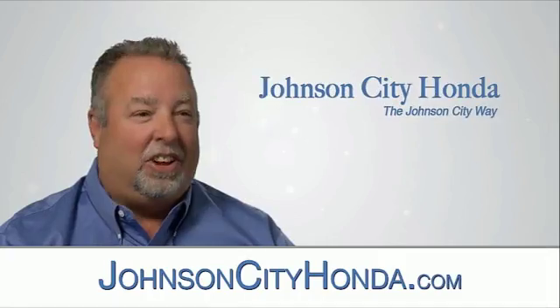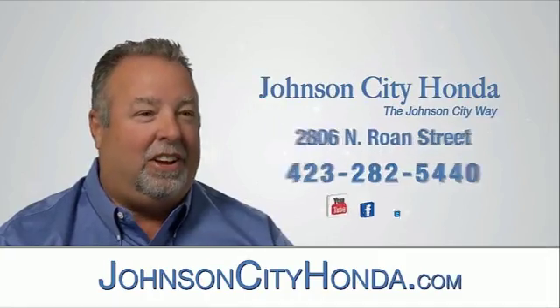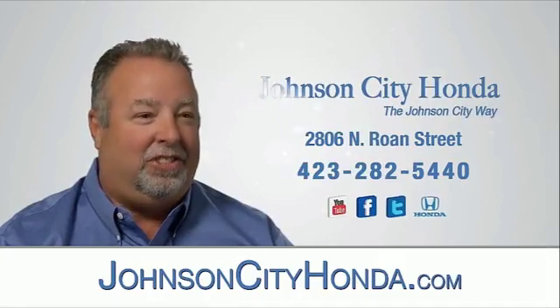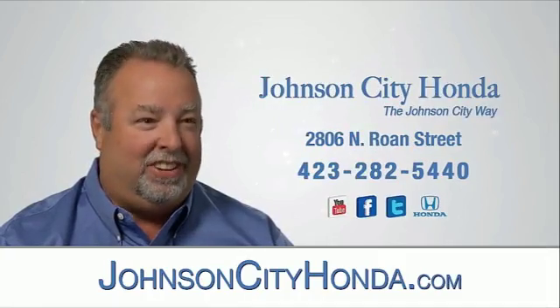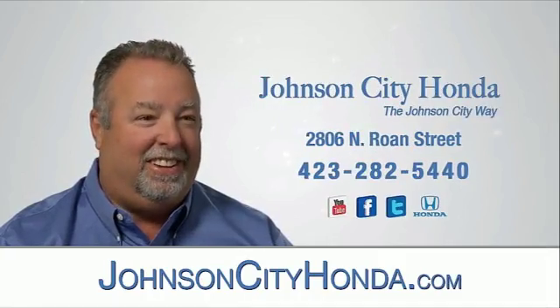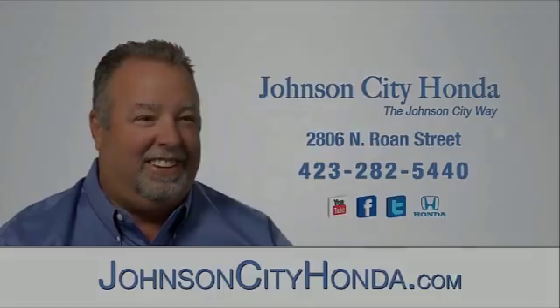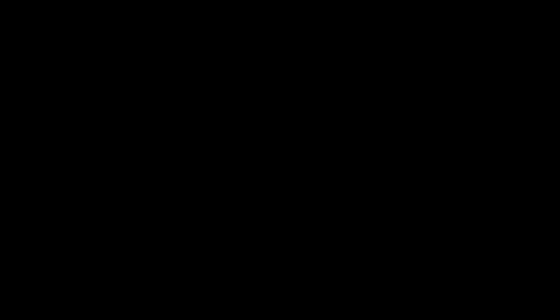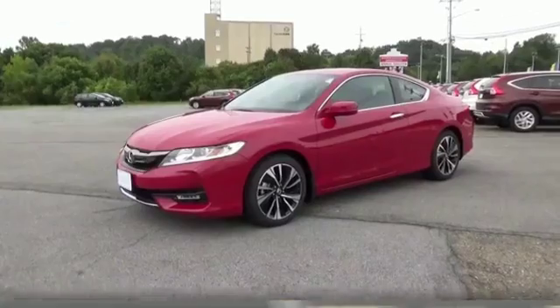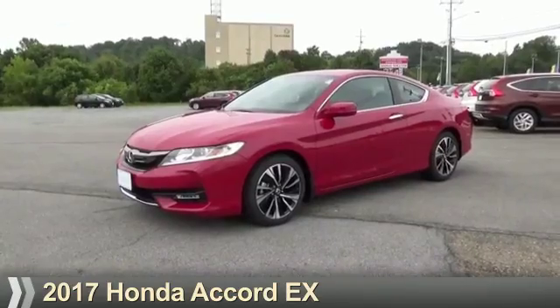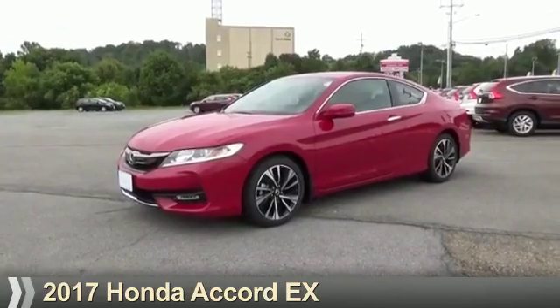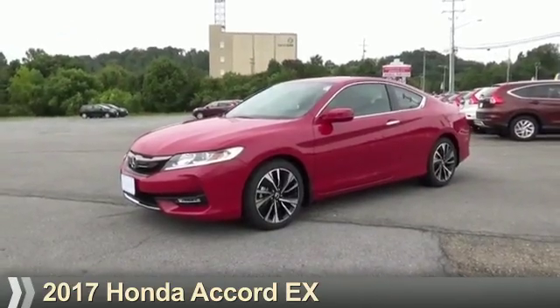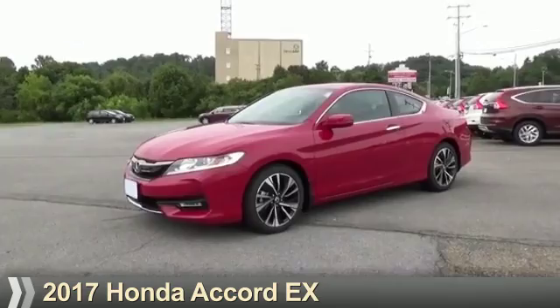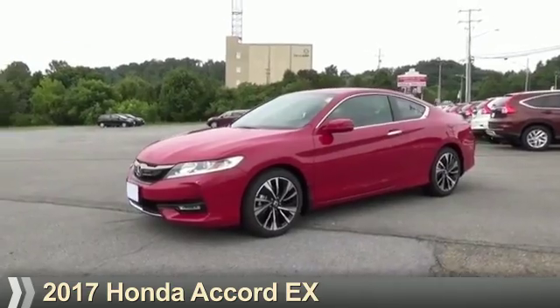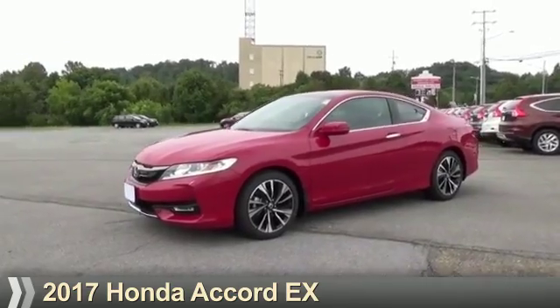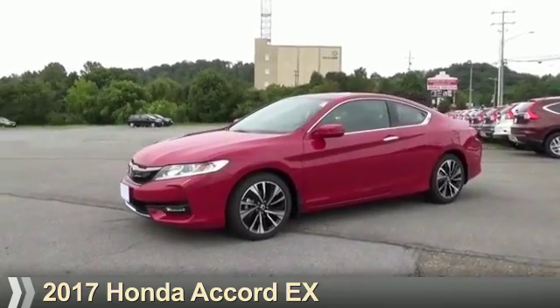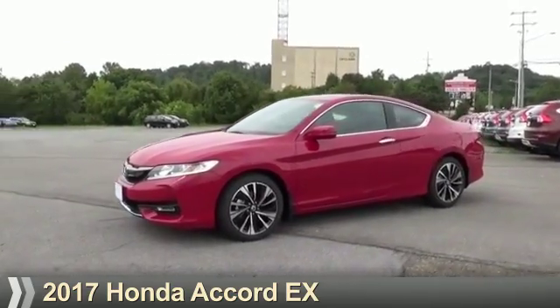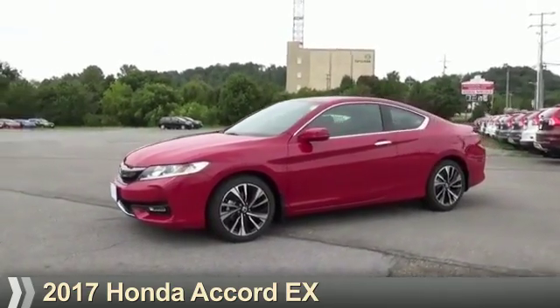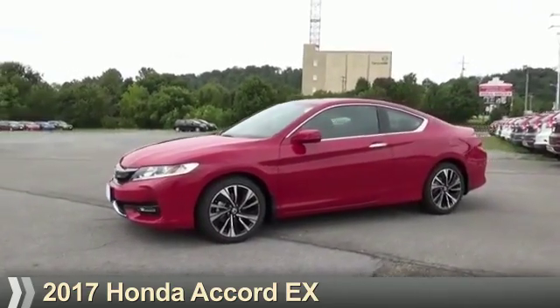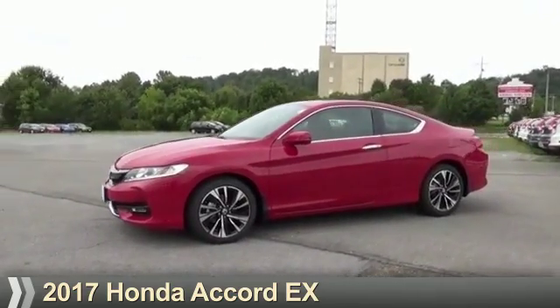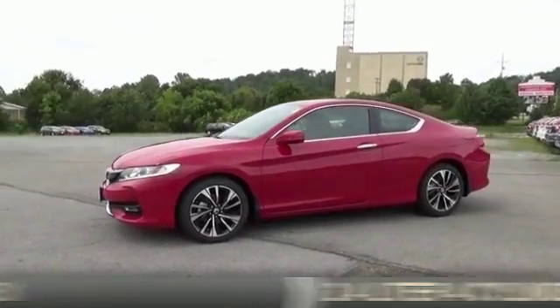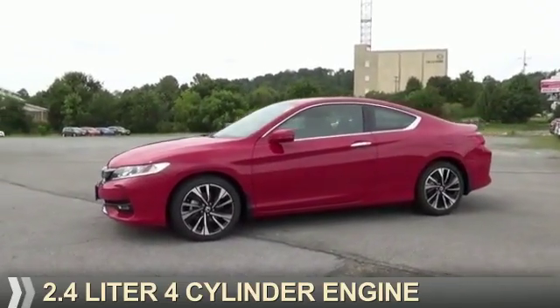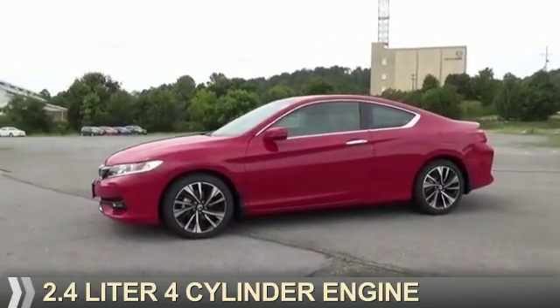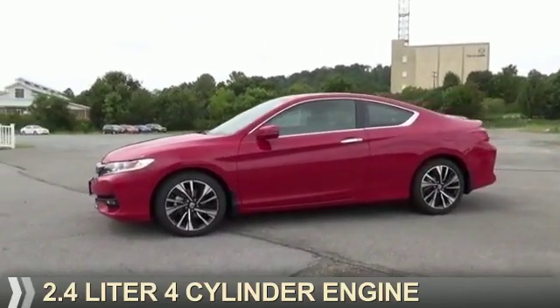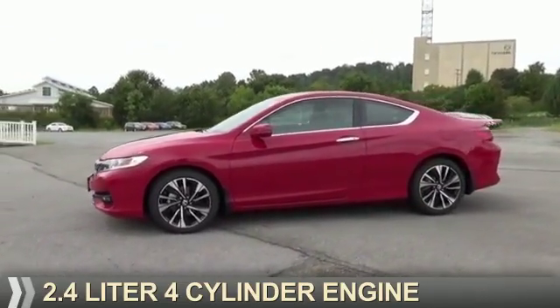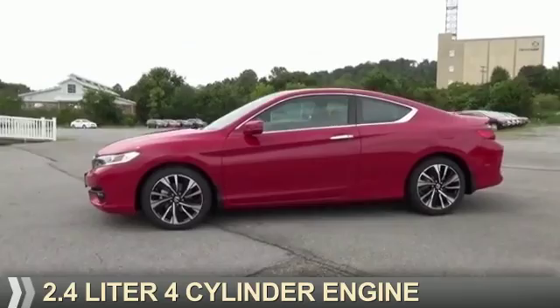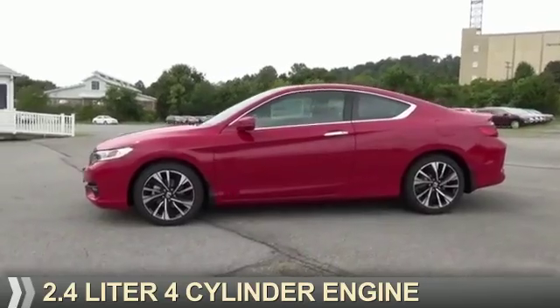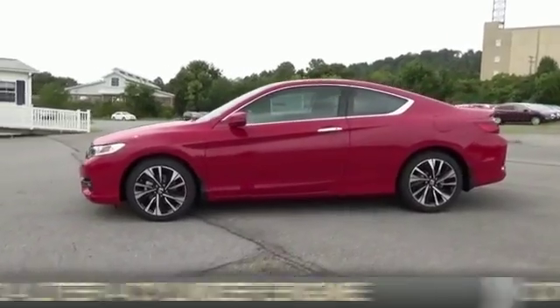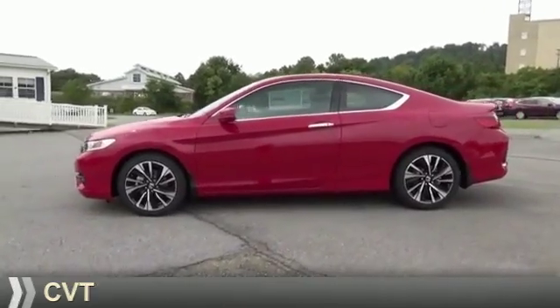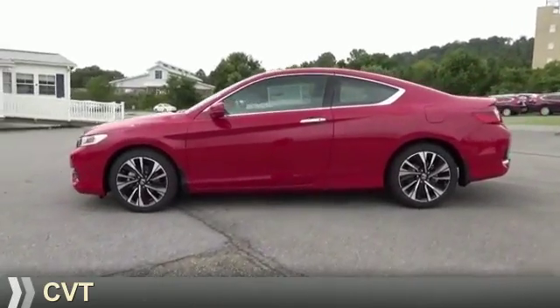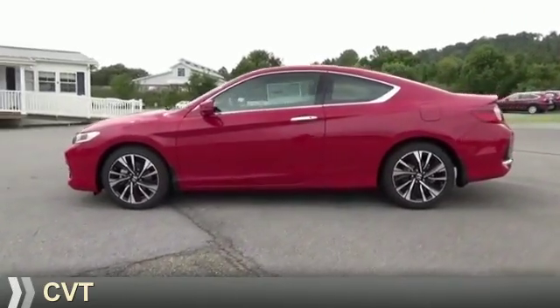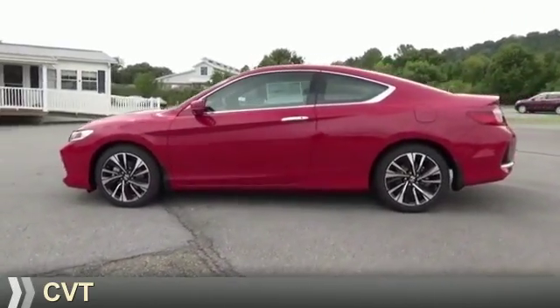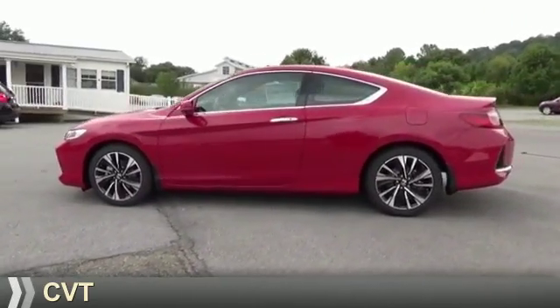Johnson City Honda, Johnson City. Presenting the 2017 Honda Accord, powered by a 2.4 liter 4-cylinder engine and a continuously variable transmission.